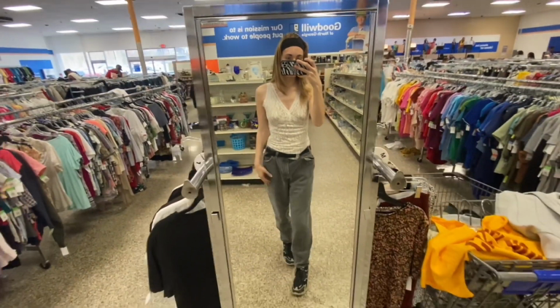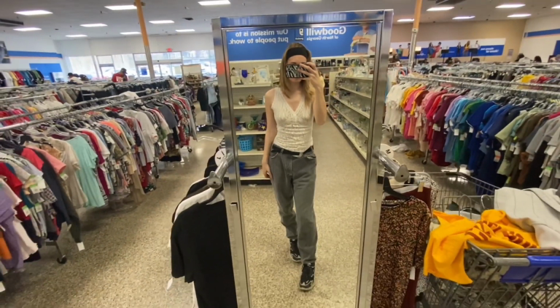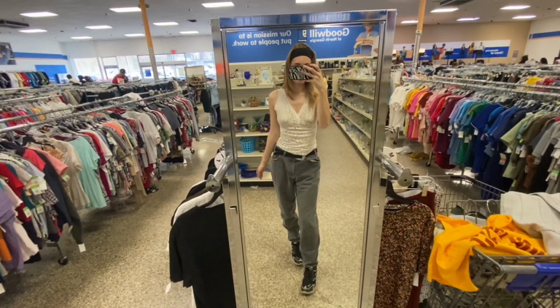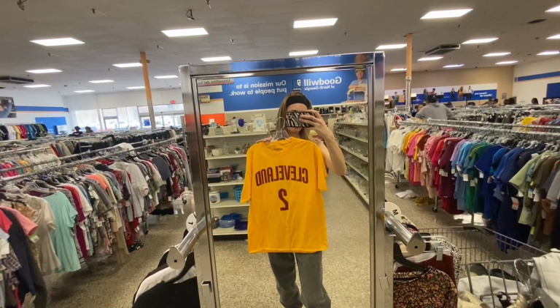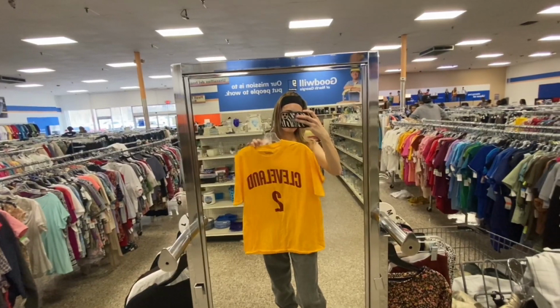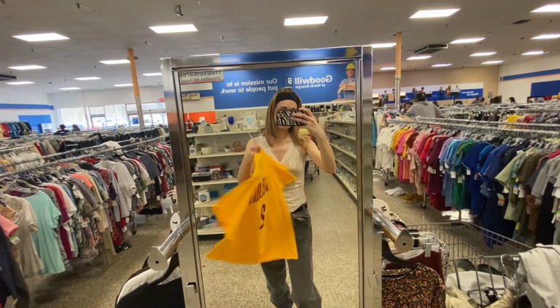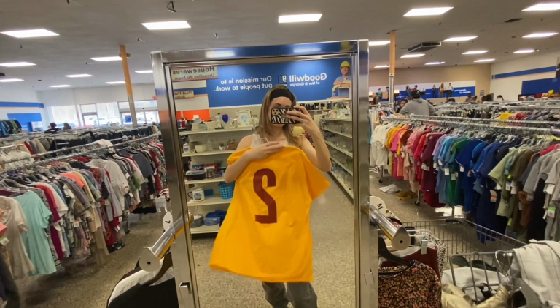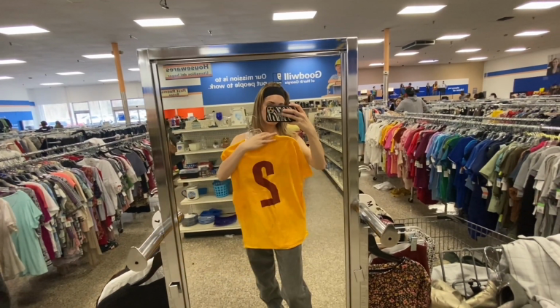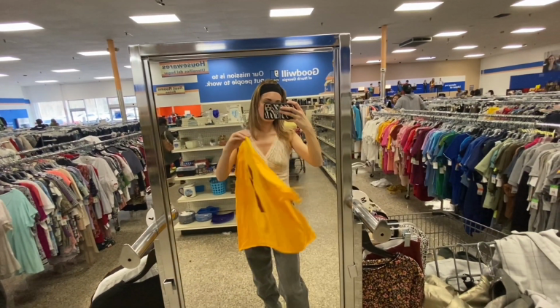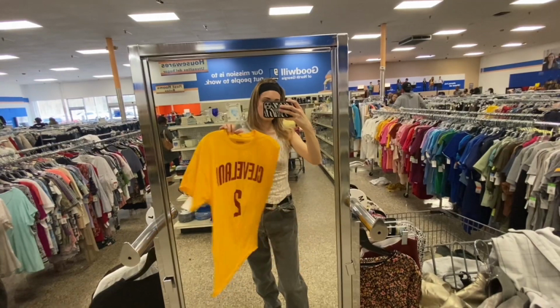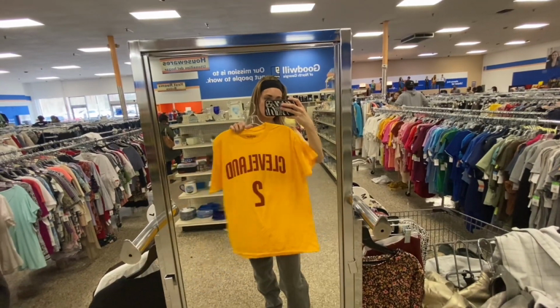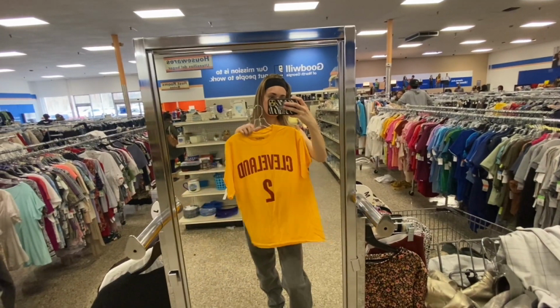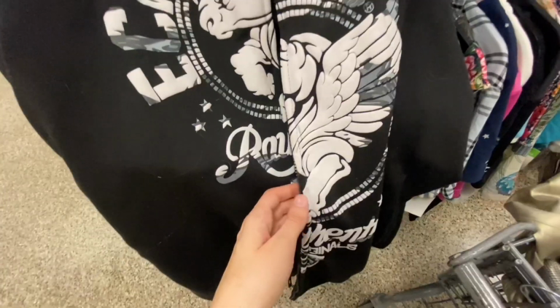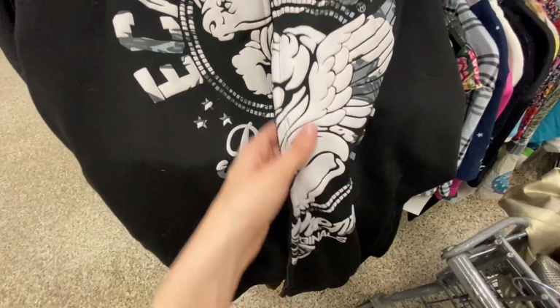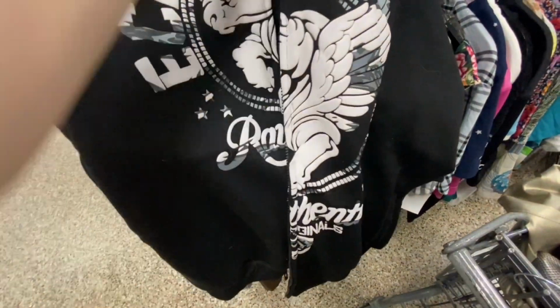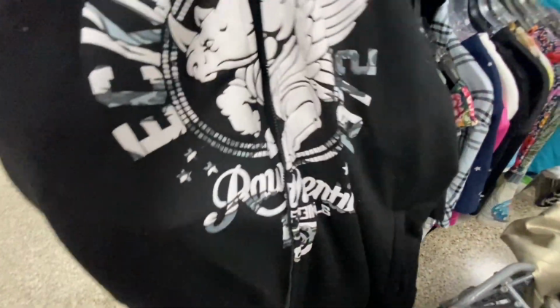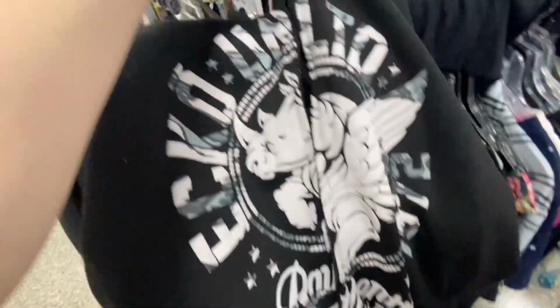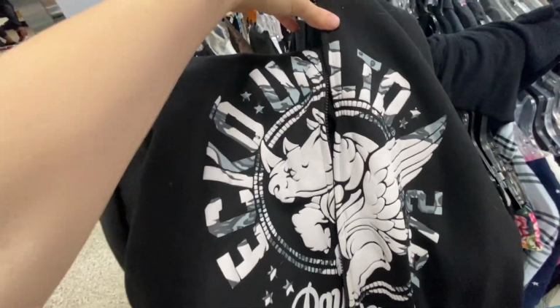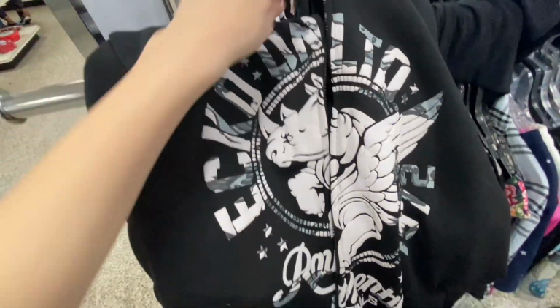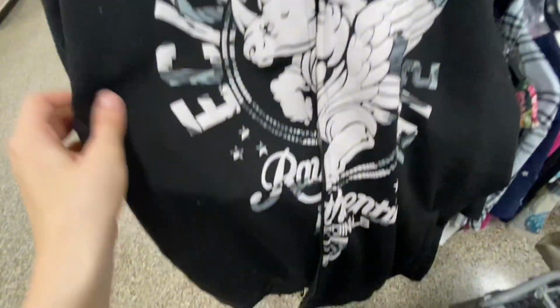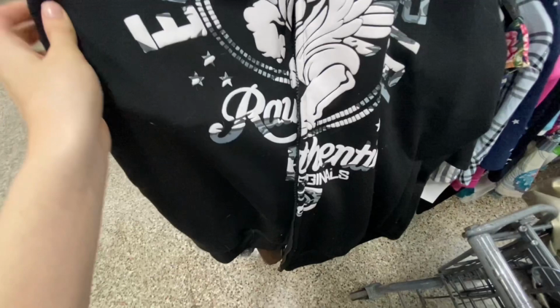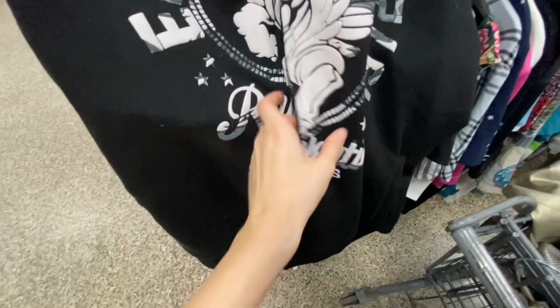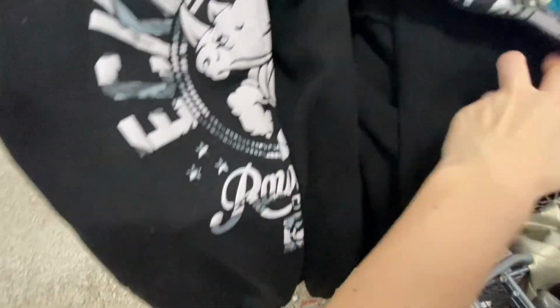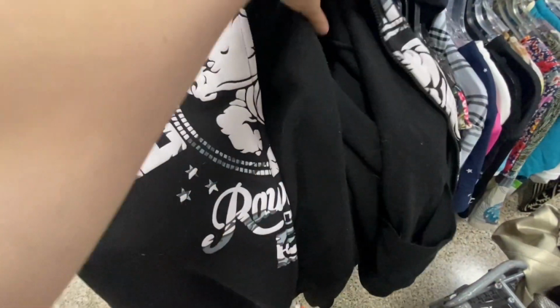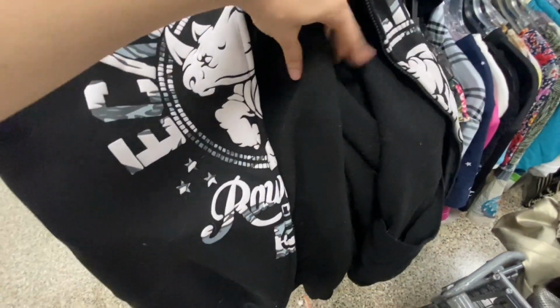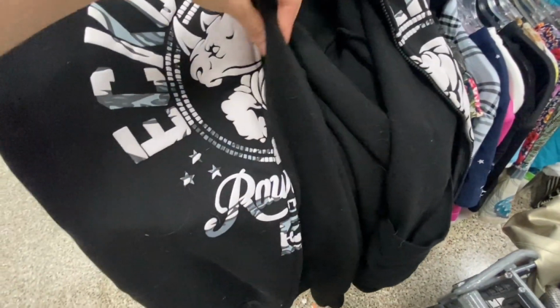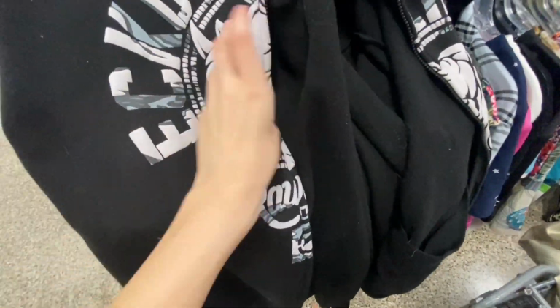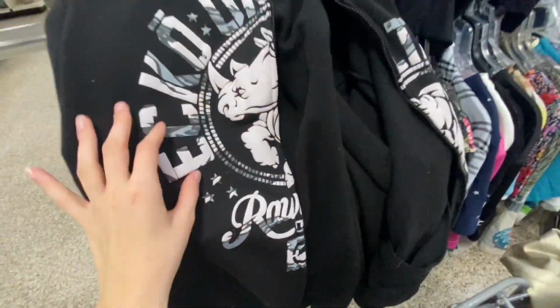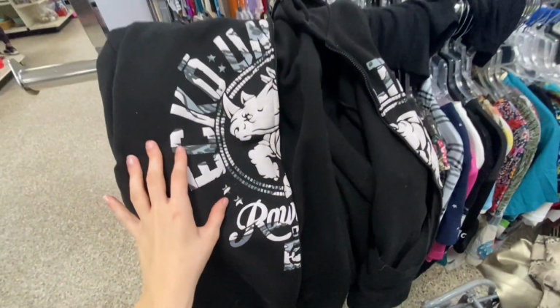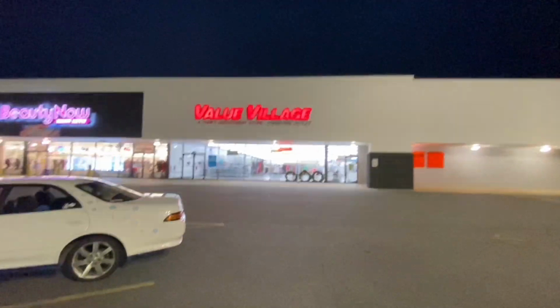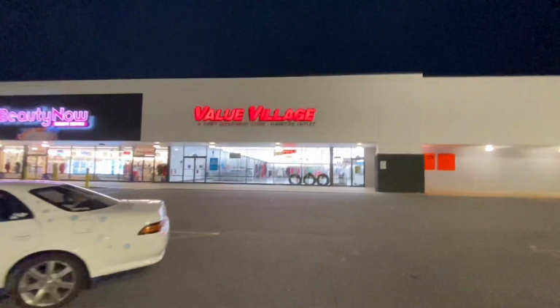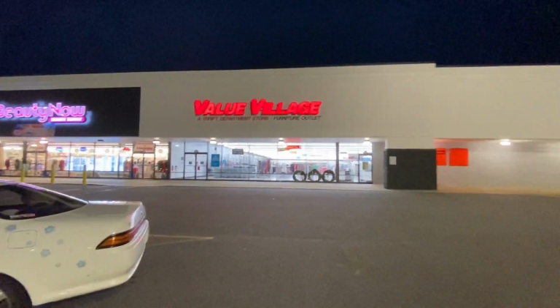Here's me doing a mid-thrift fit check. I found this great sports tee as well, and then this zip-up from Echo — it's like a y2k brand.